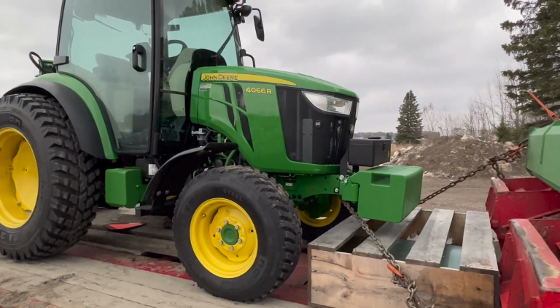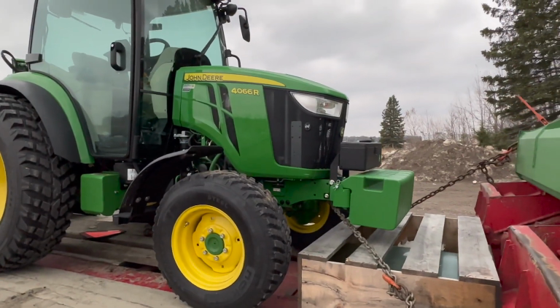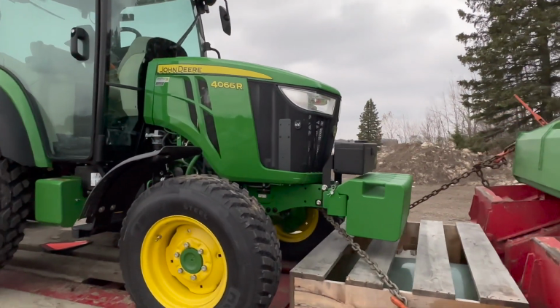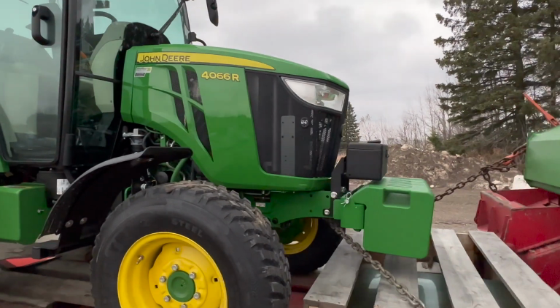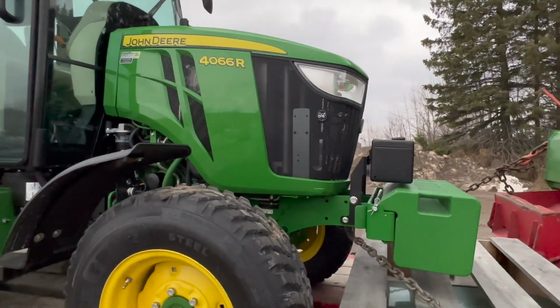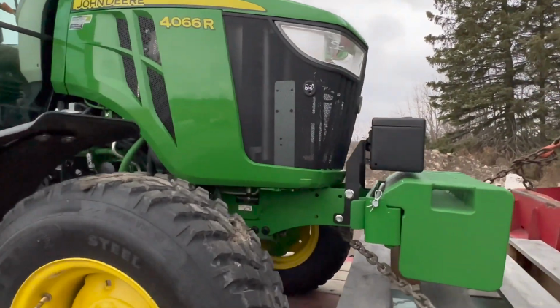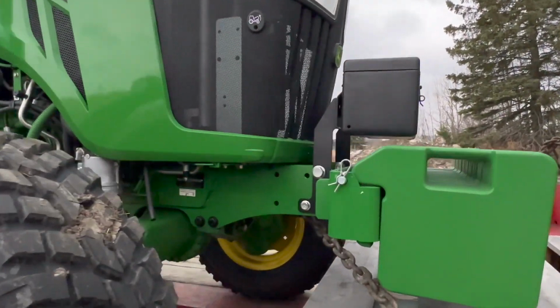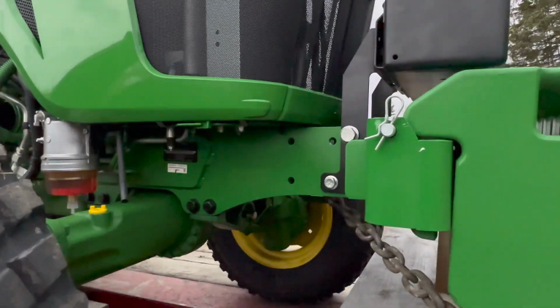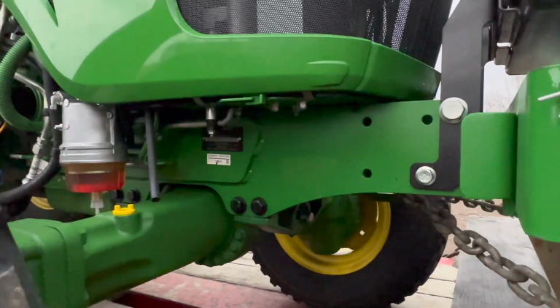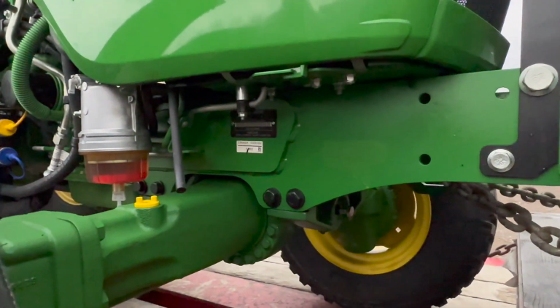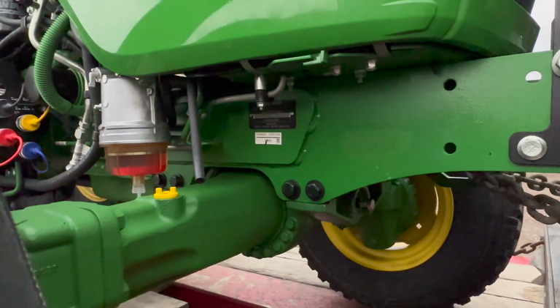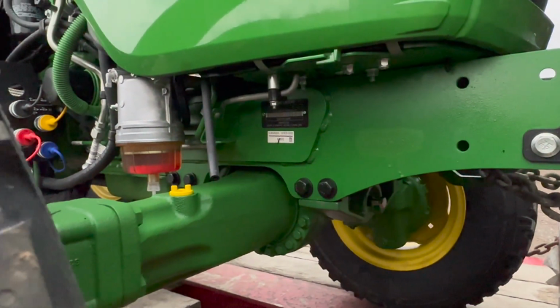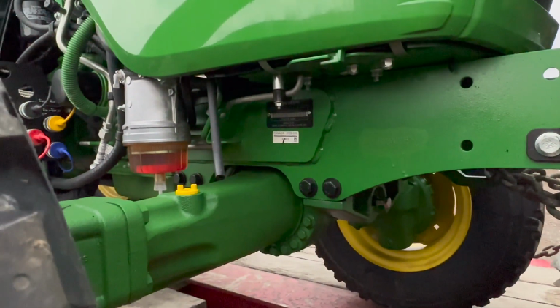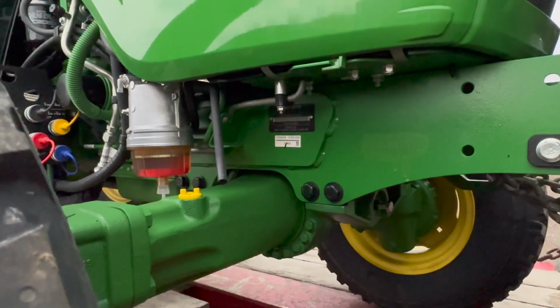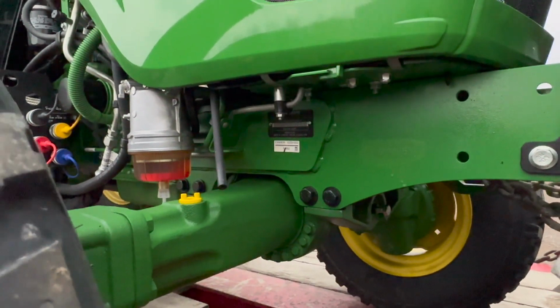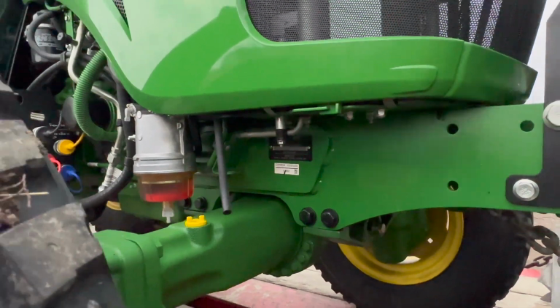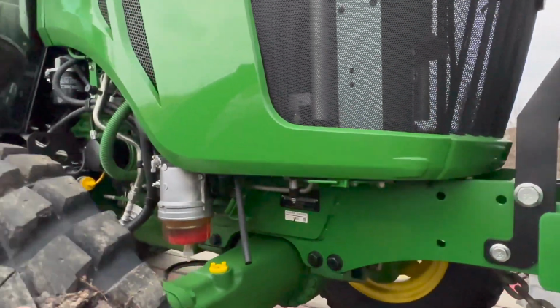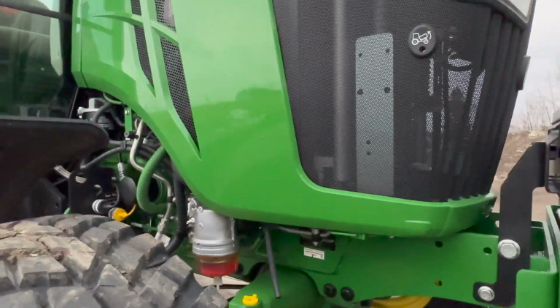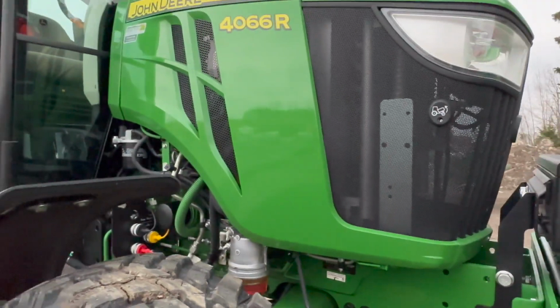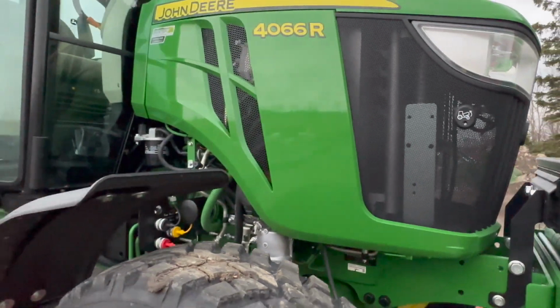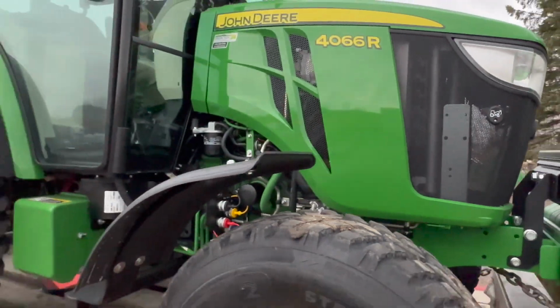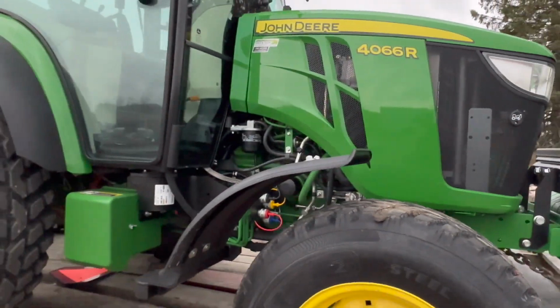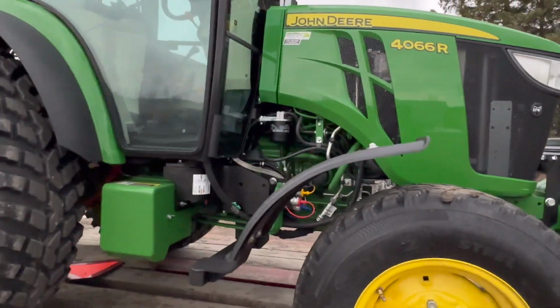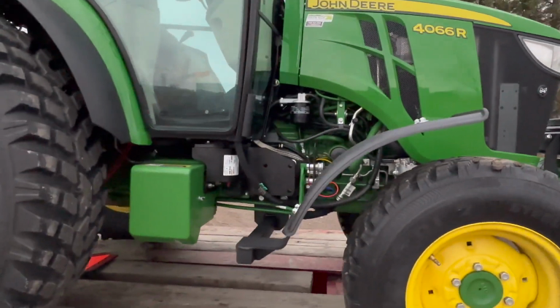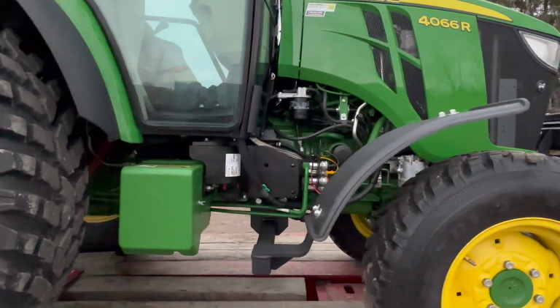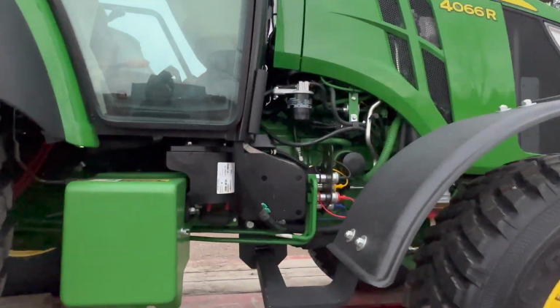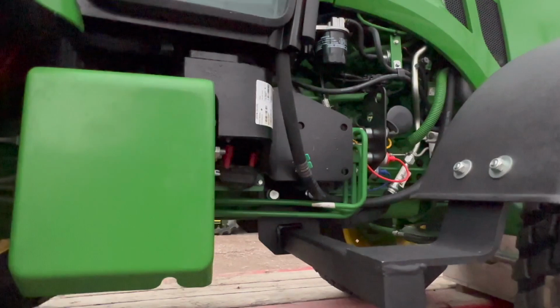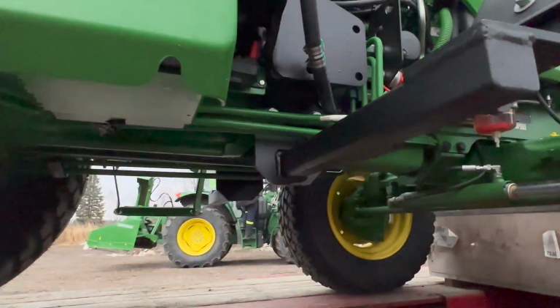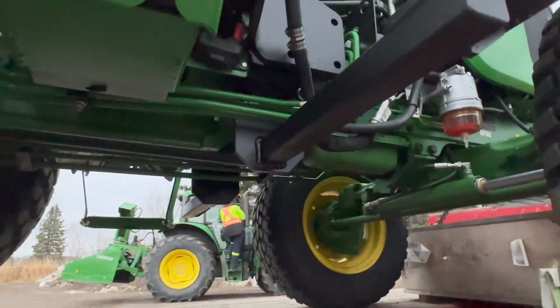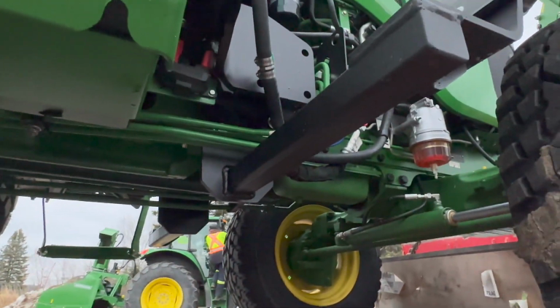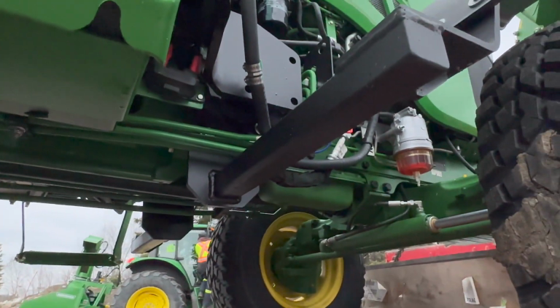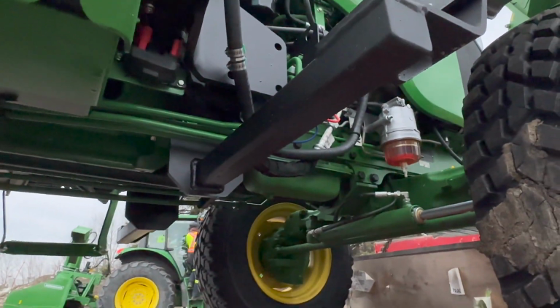Brand spanking new. I could eat dinner off there tonight, it's so clean. My god. That's a brand new machine, guys.